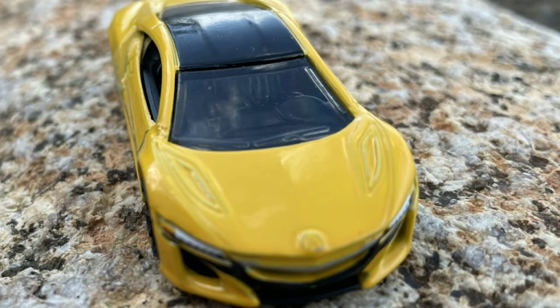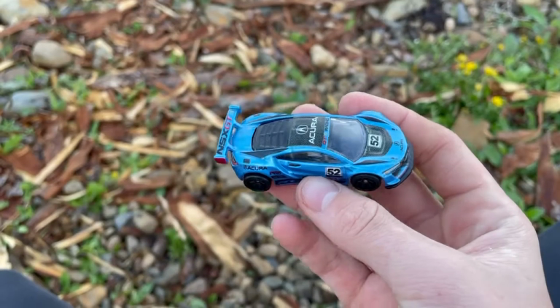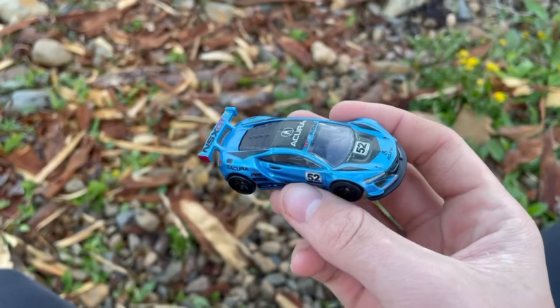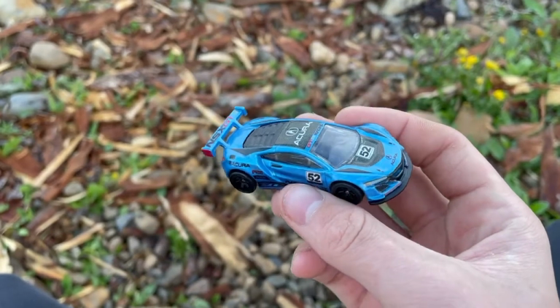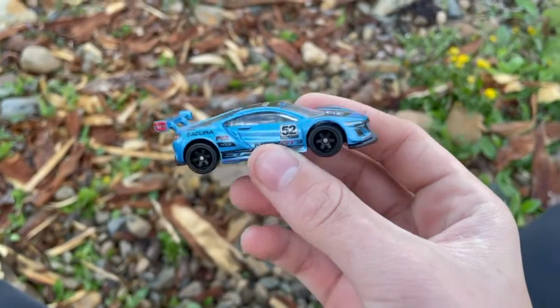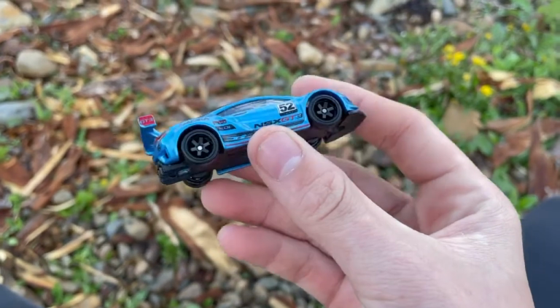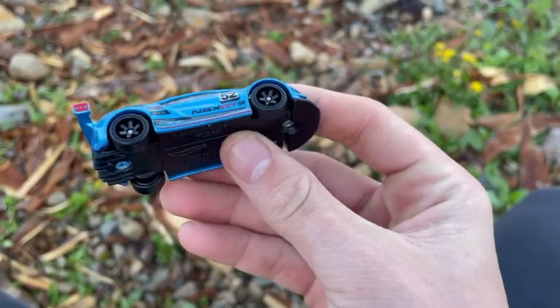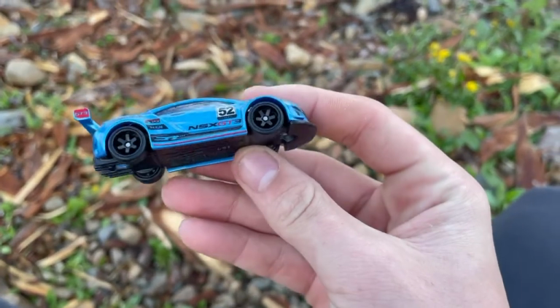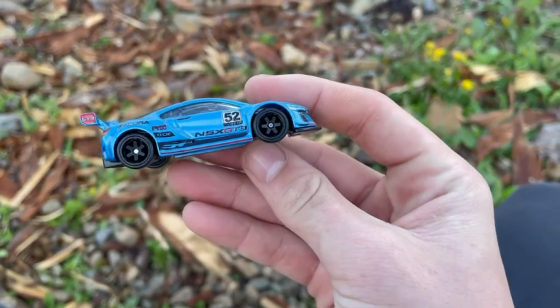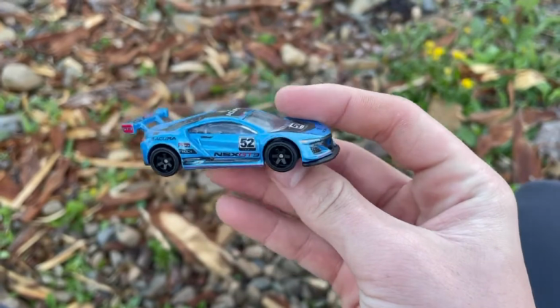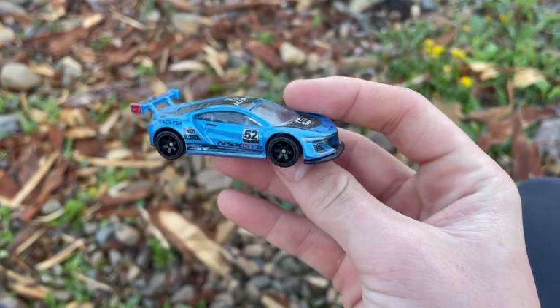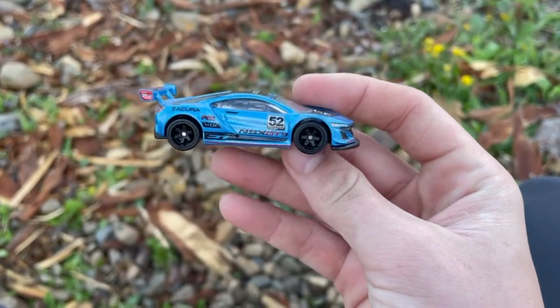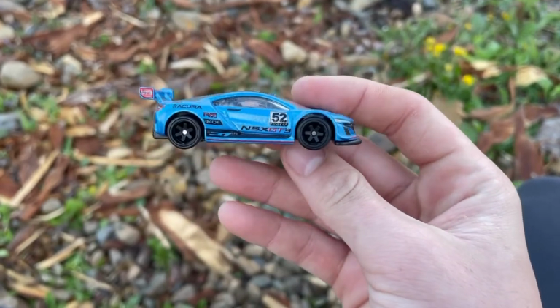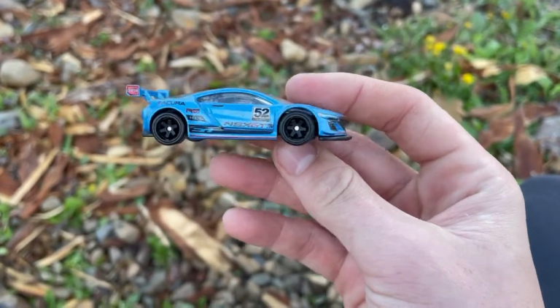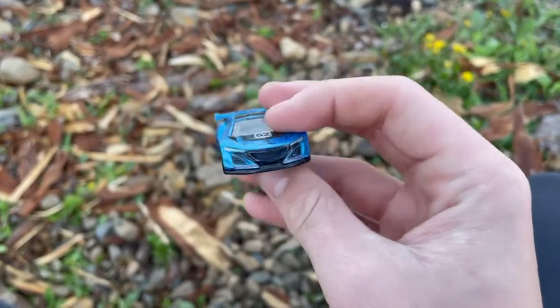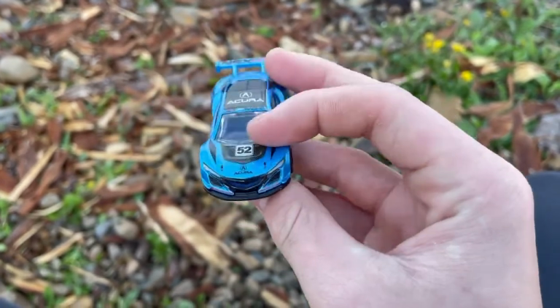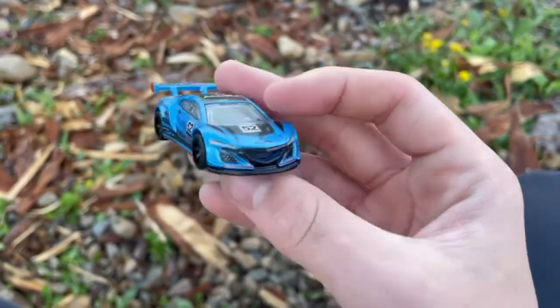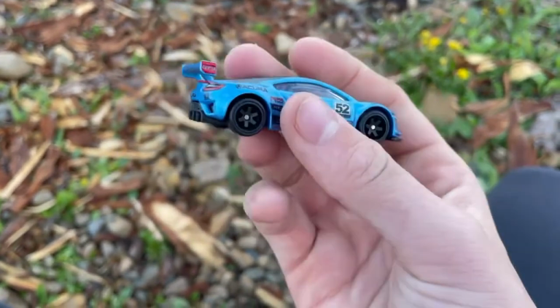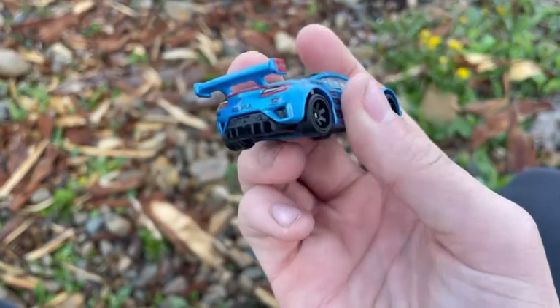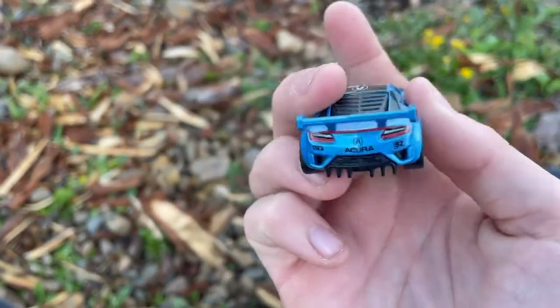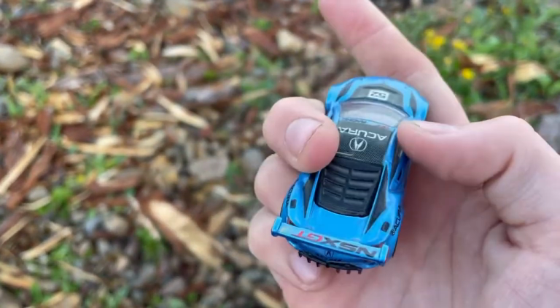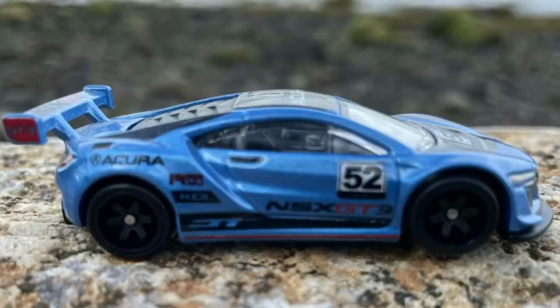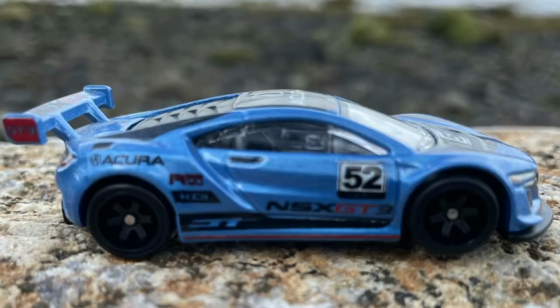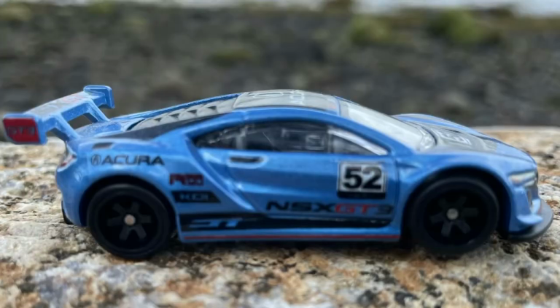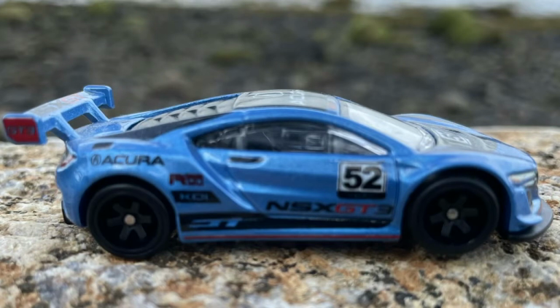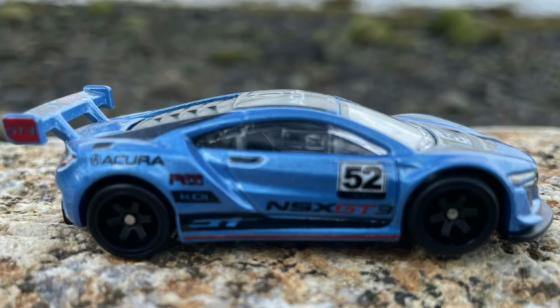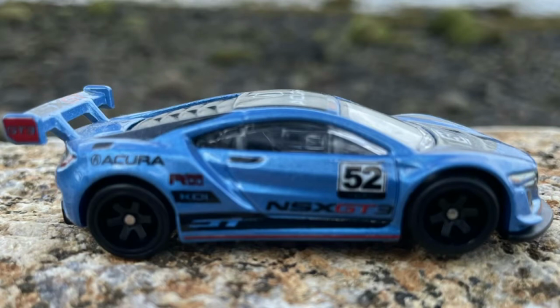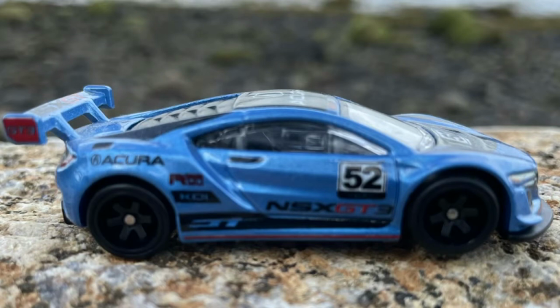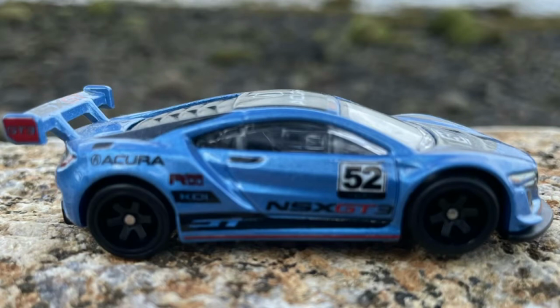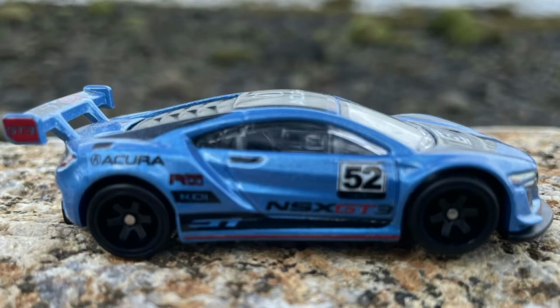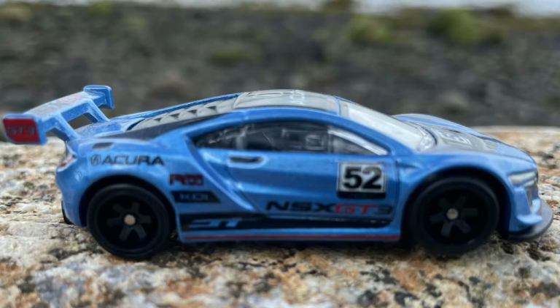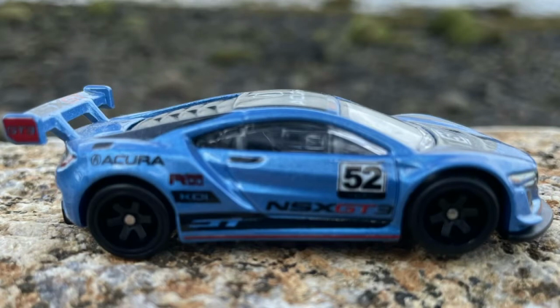And next is the '17 Acura NSX GT3. This is a casting that has never come out in a mainline, and it has always been a premium.